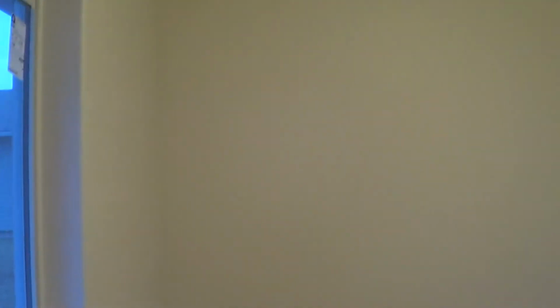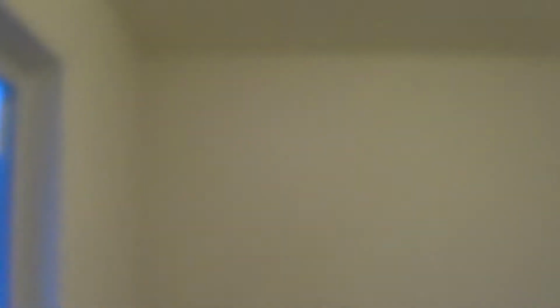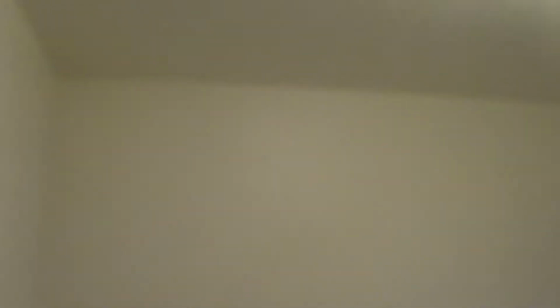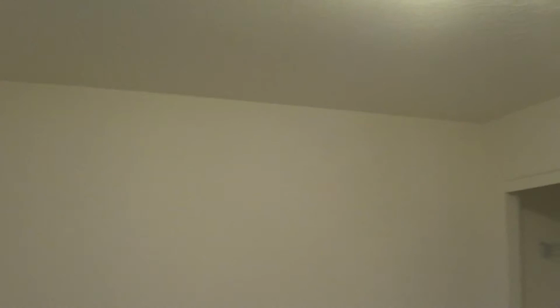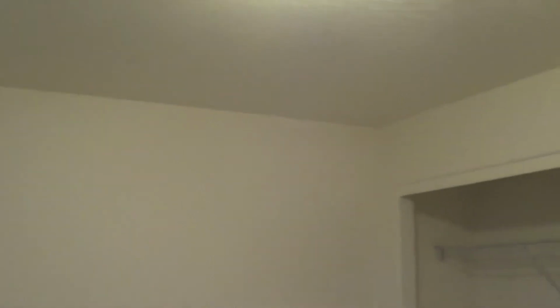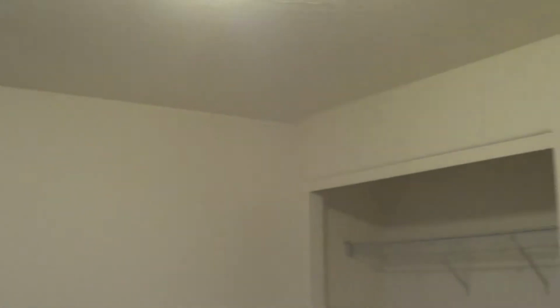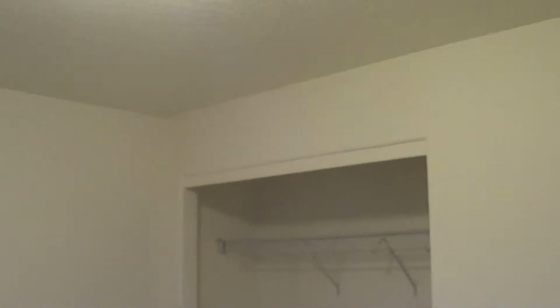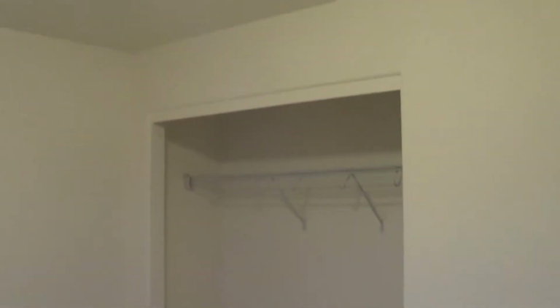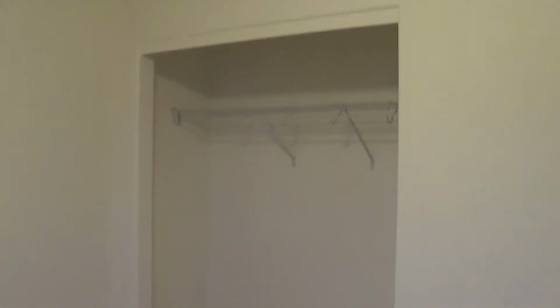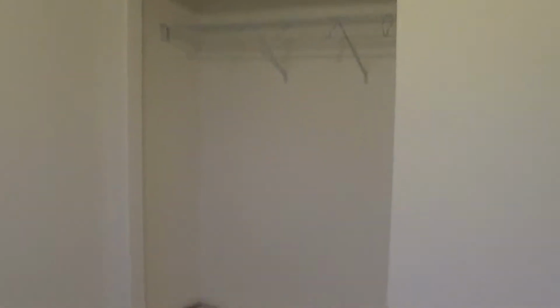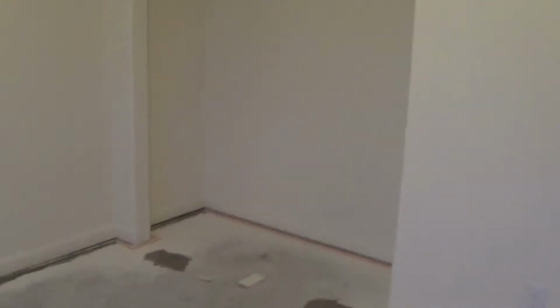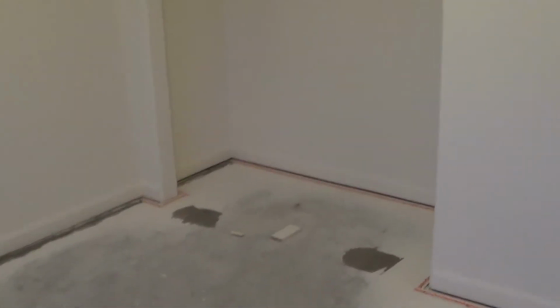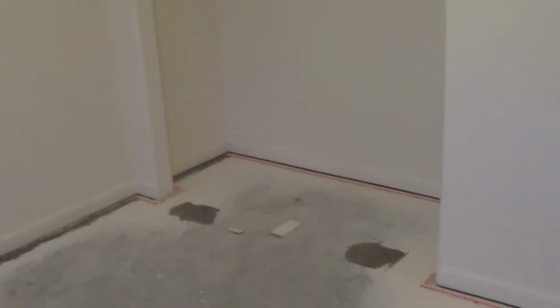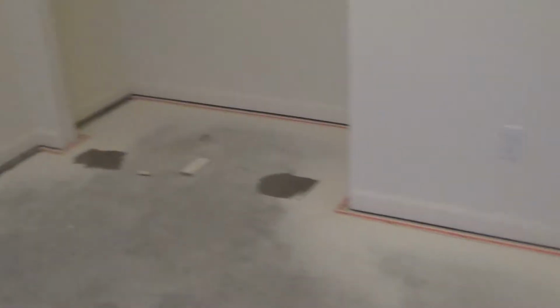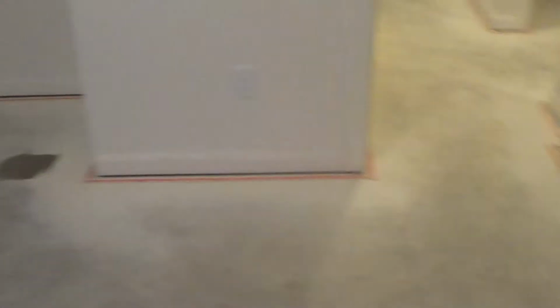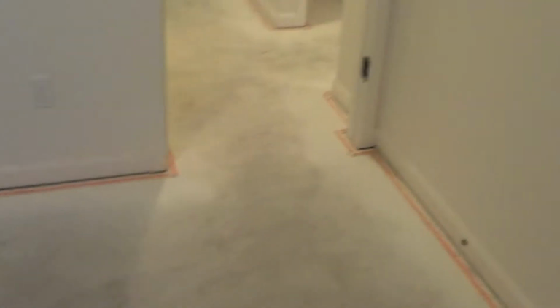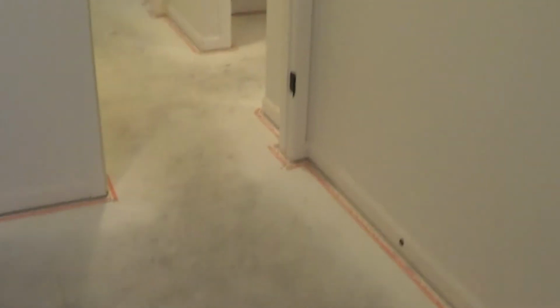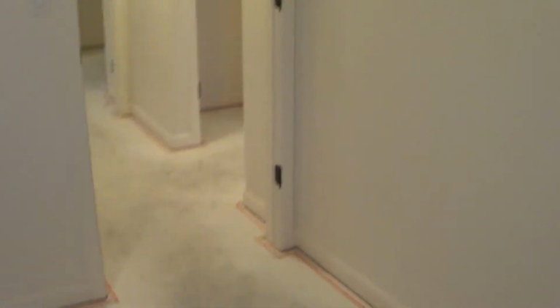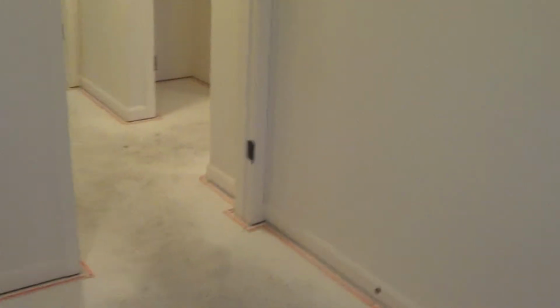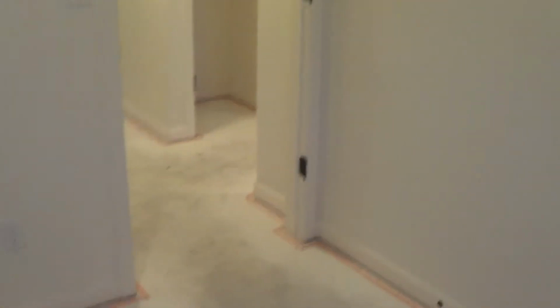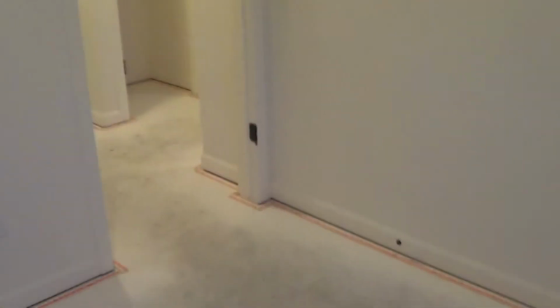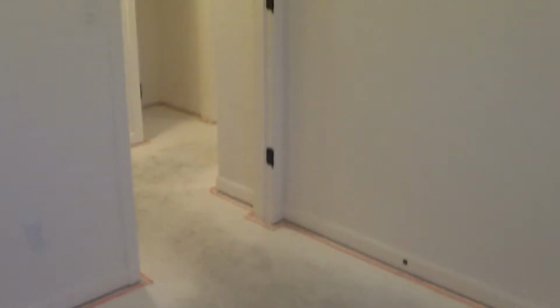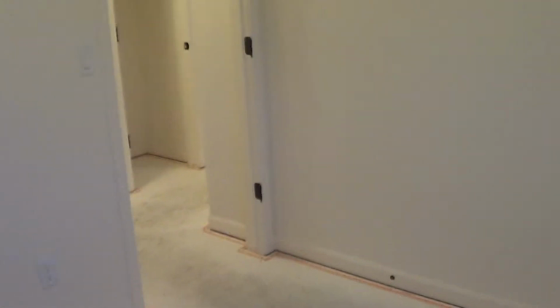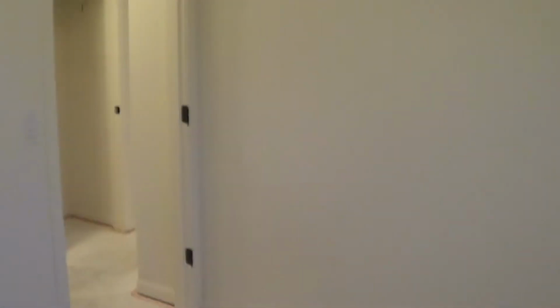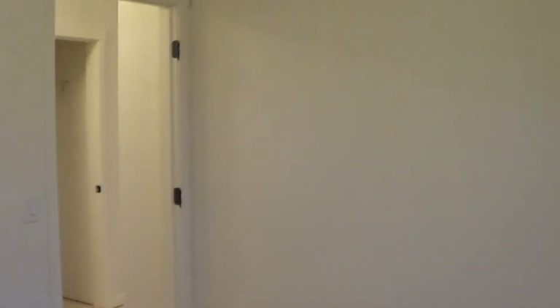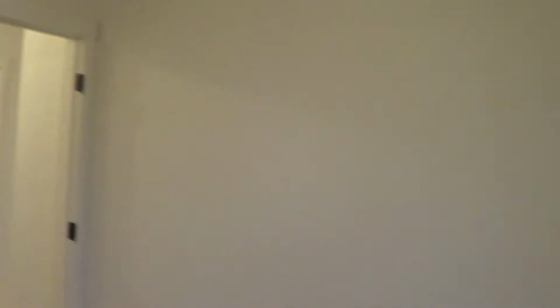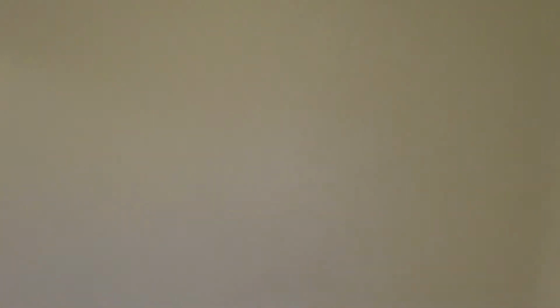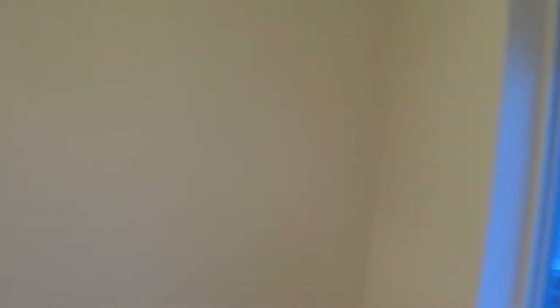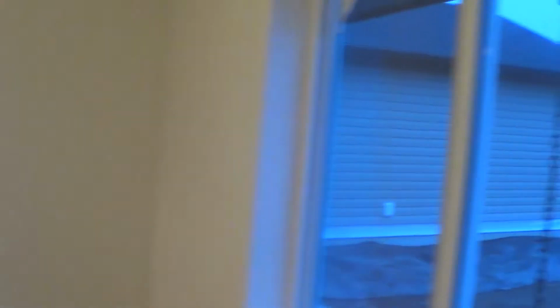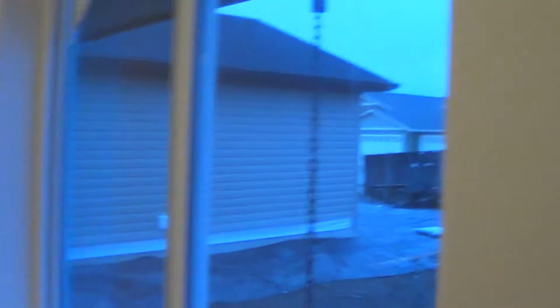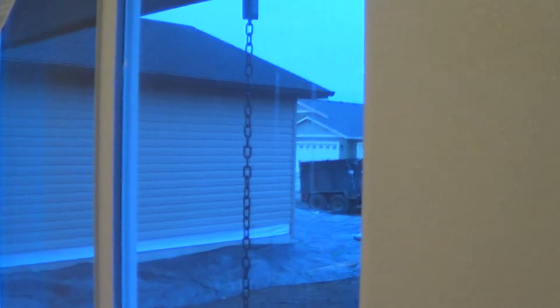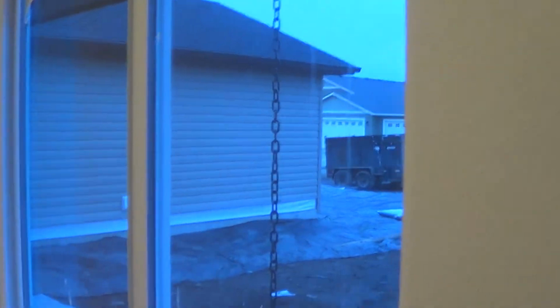And here's the third bedroom. Great starter home here for you guys. This will be comfortable living for quite a while. And that looks out to the garage.